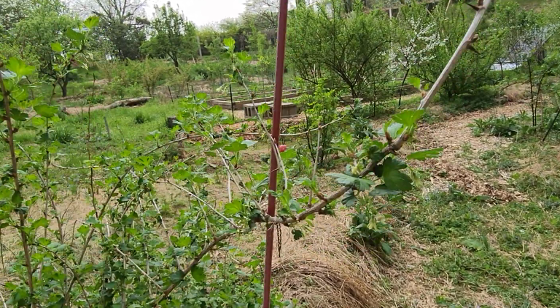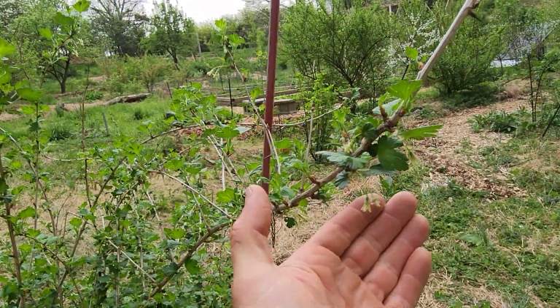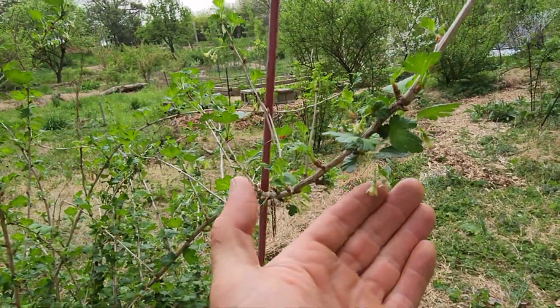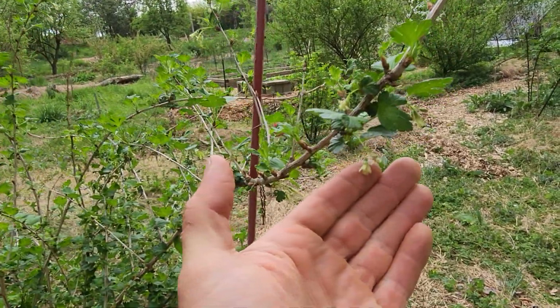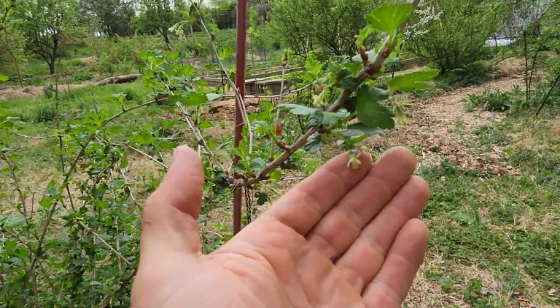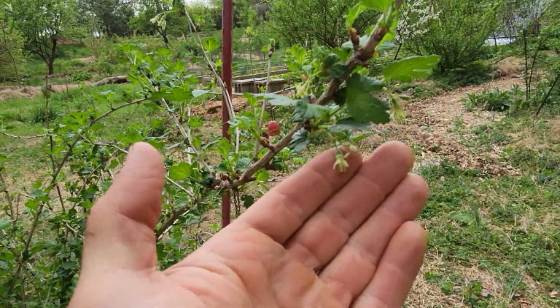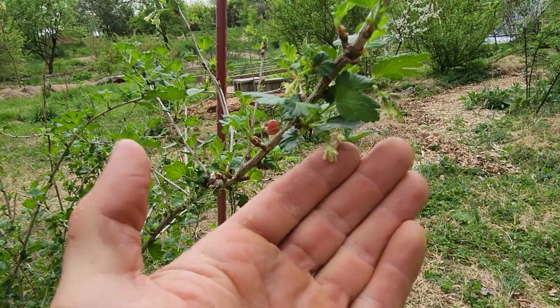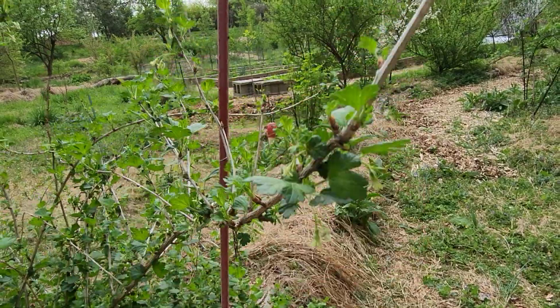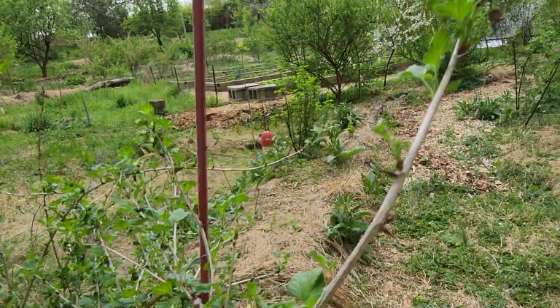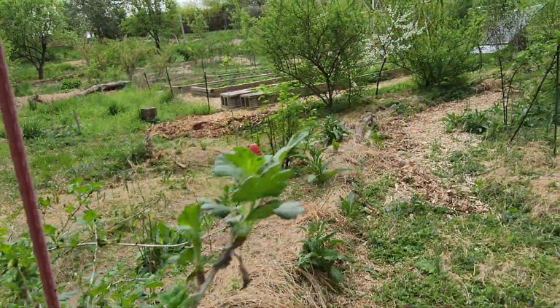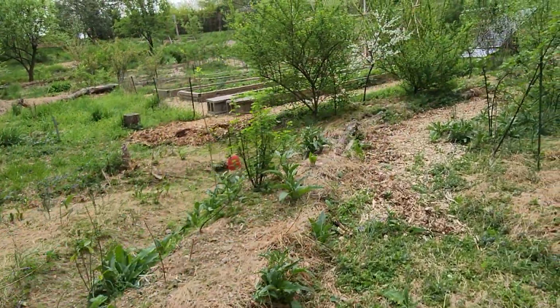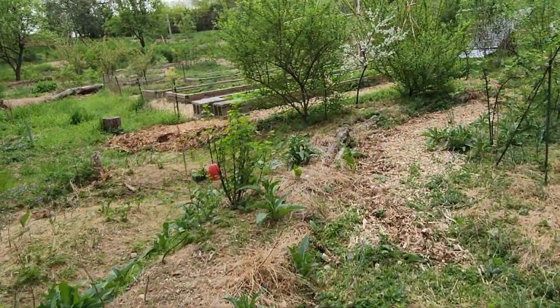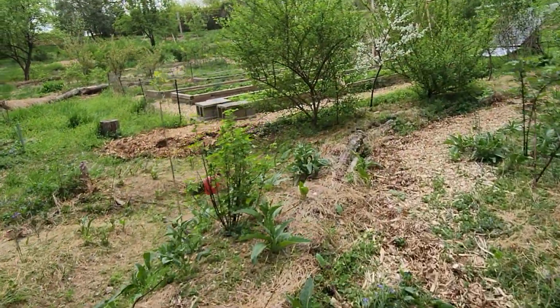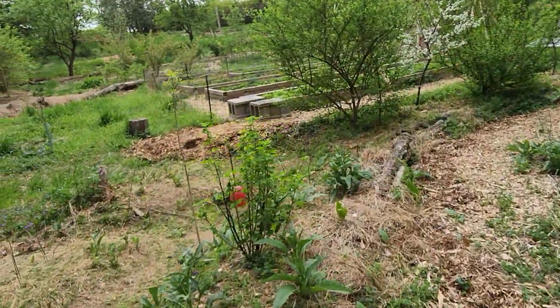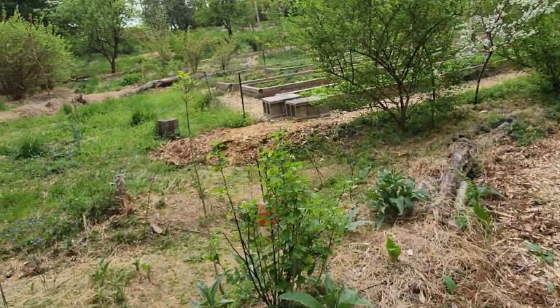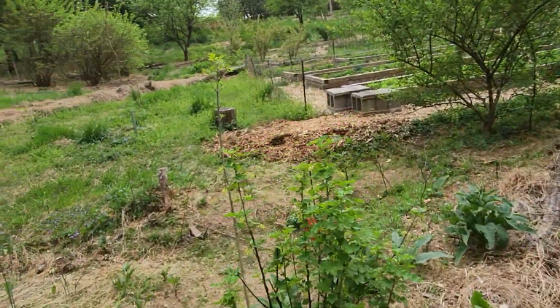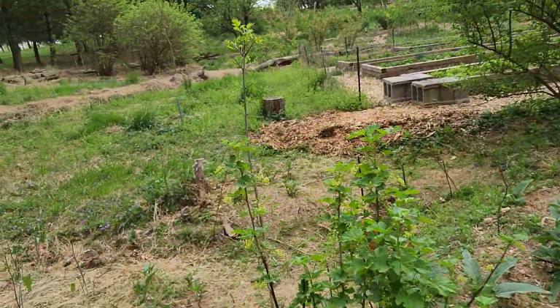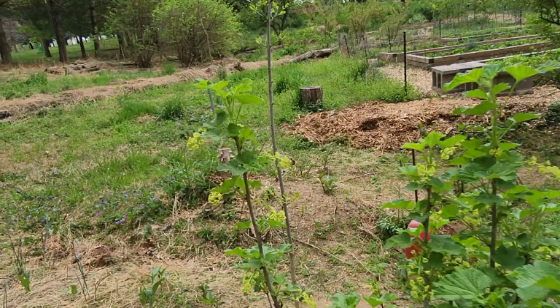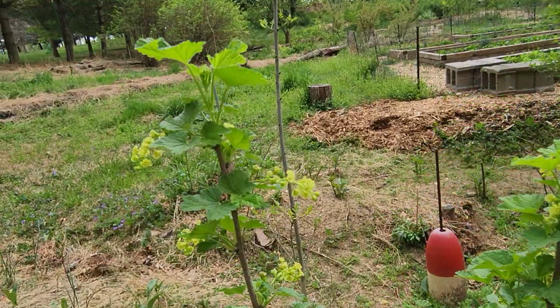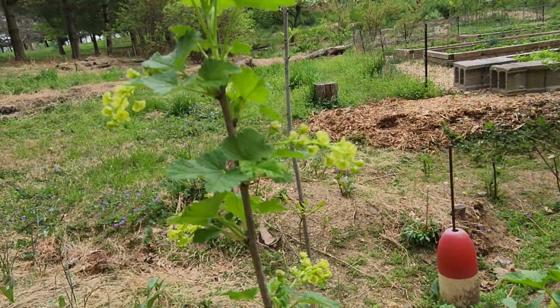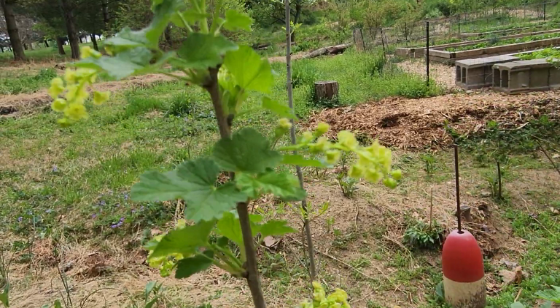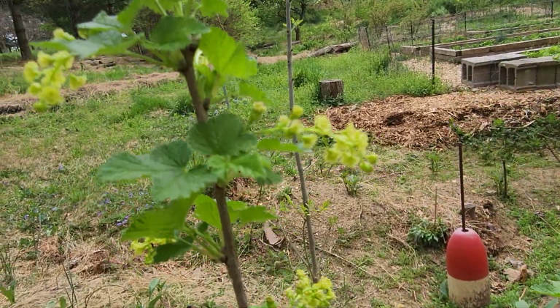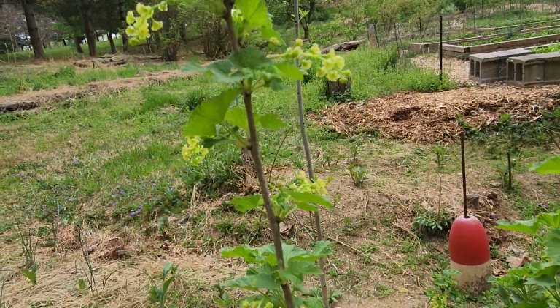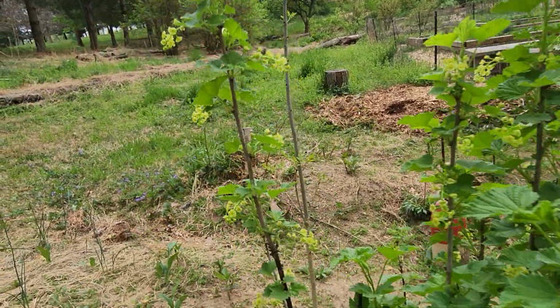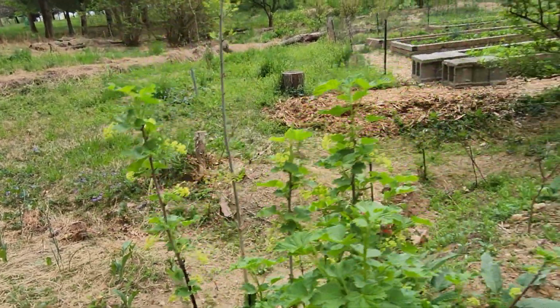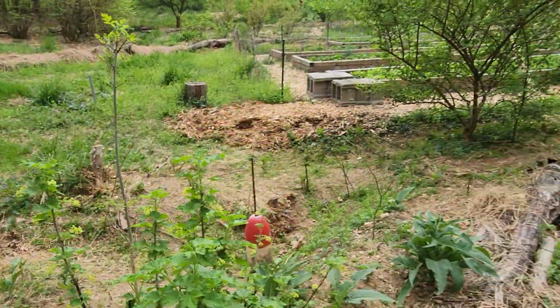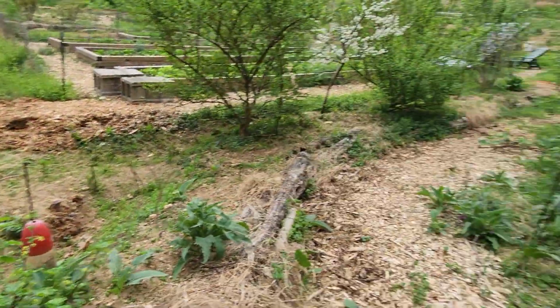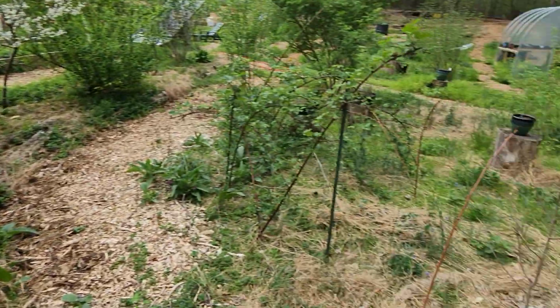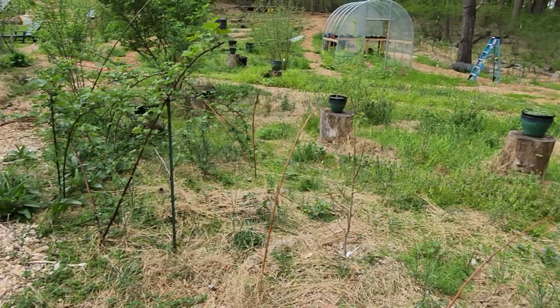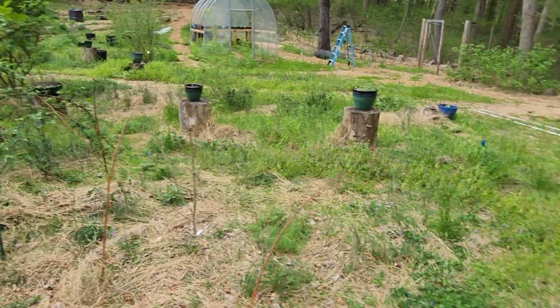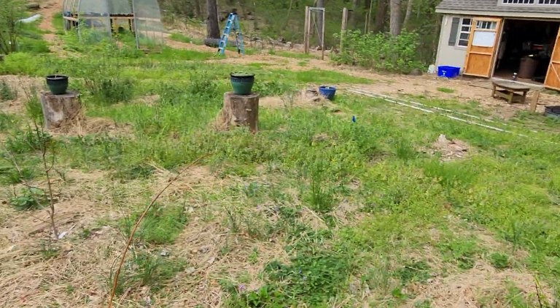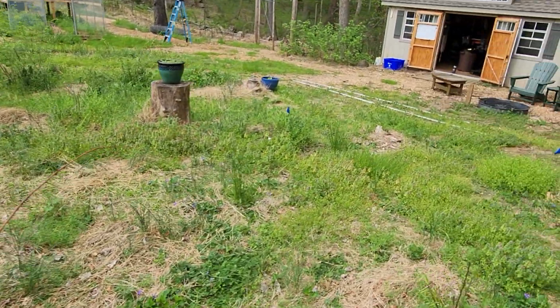Most of the currants are flowering. Here's a gooseberry flowering. Over here is a red currant flowering as well. Scared off a bee.